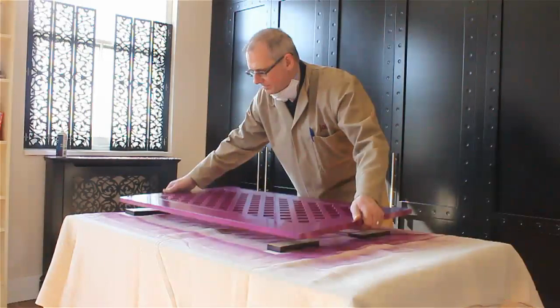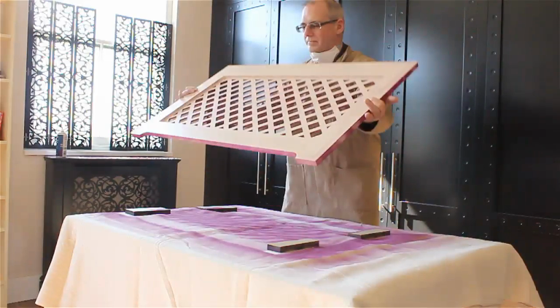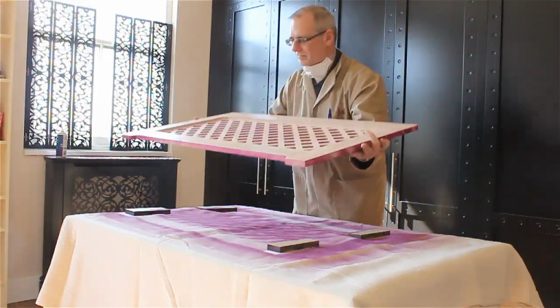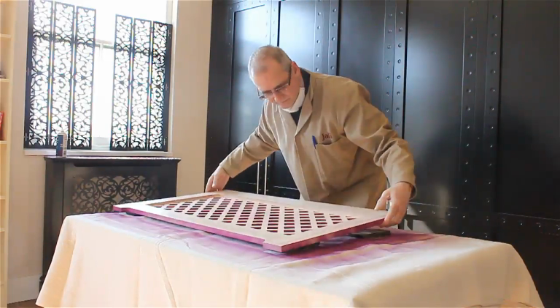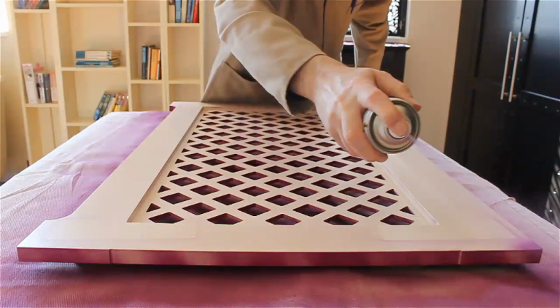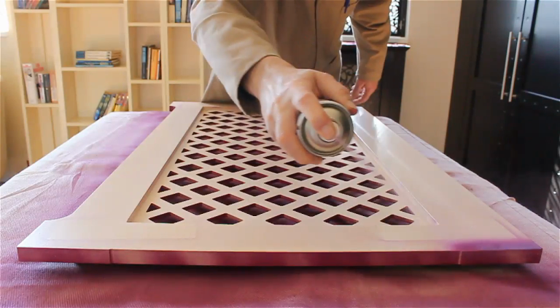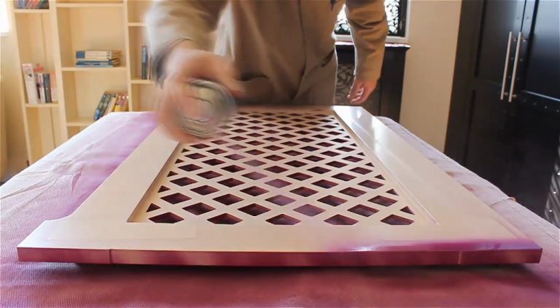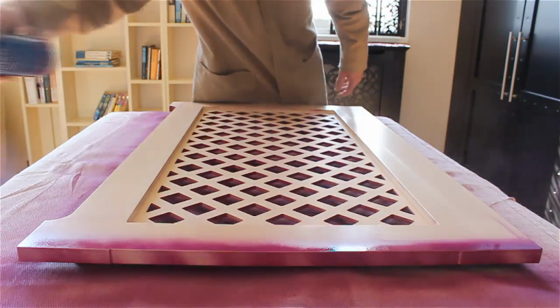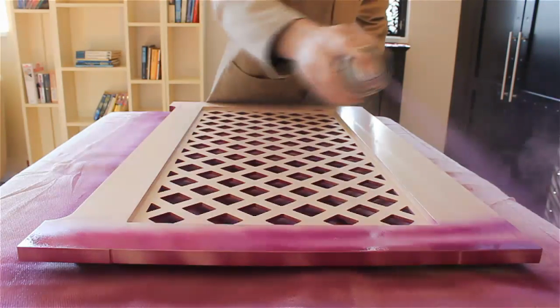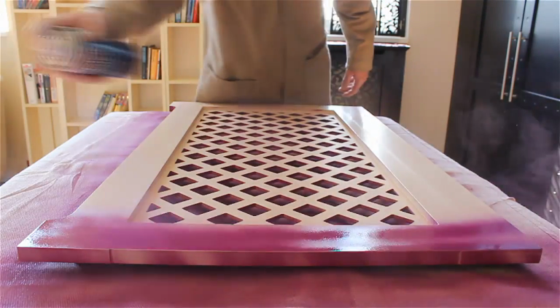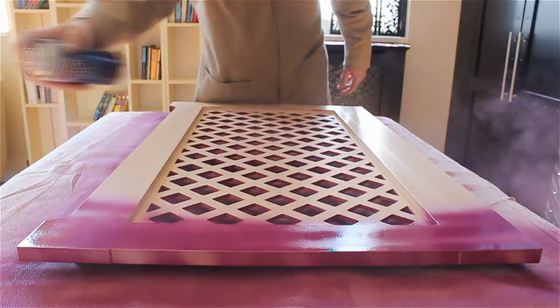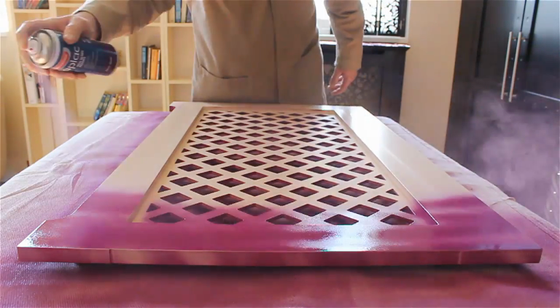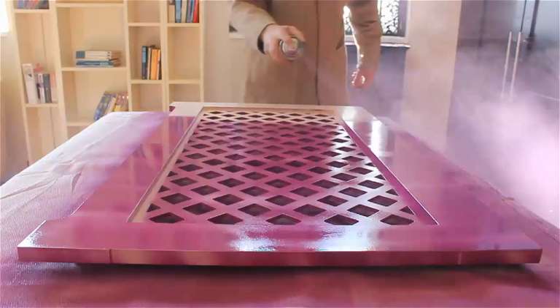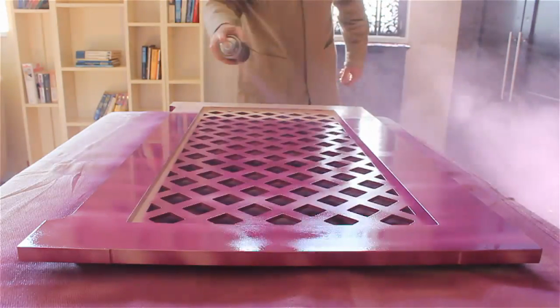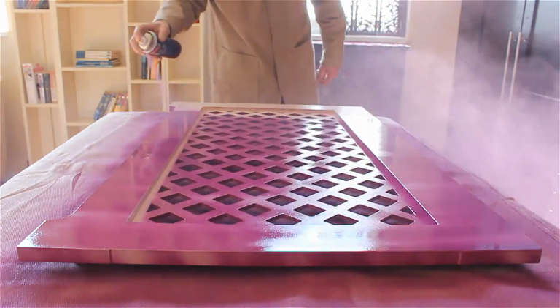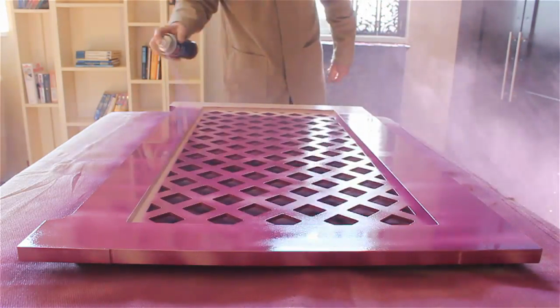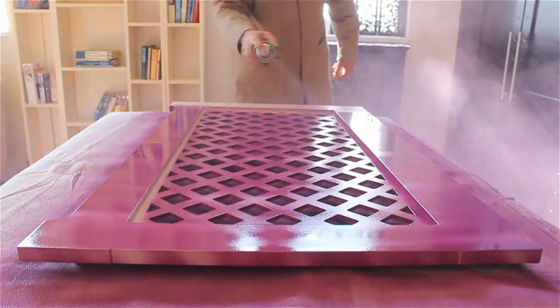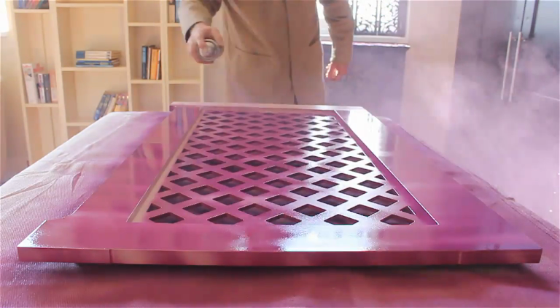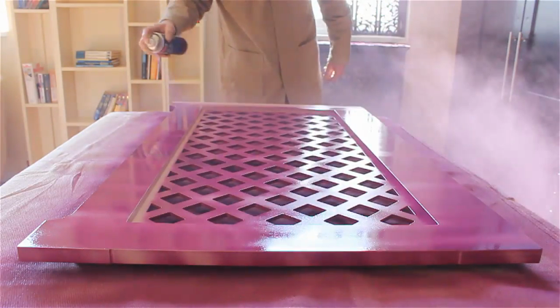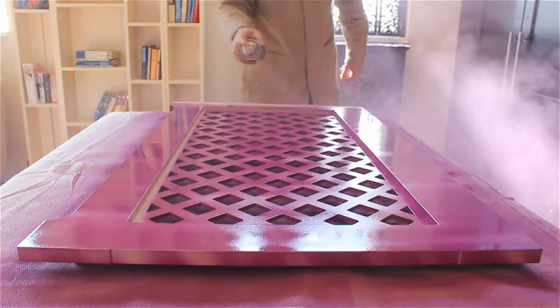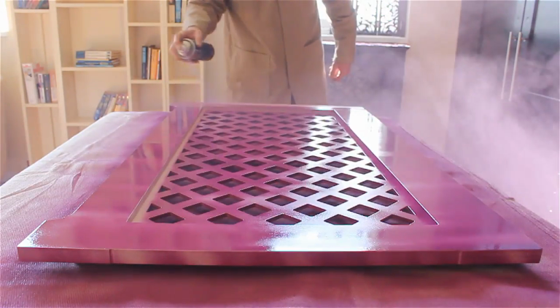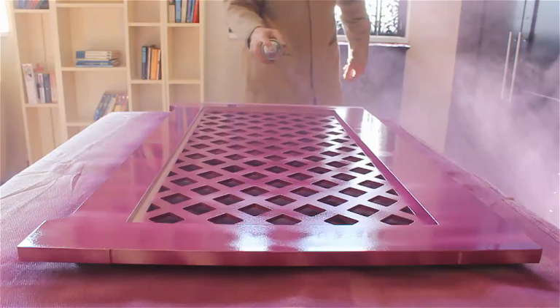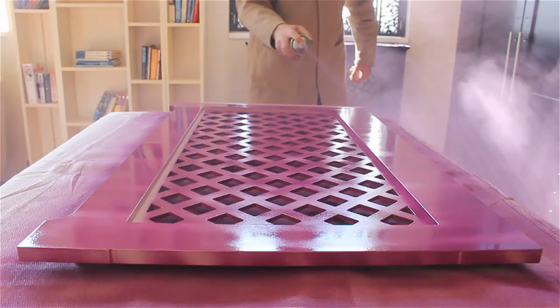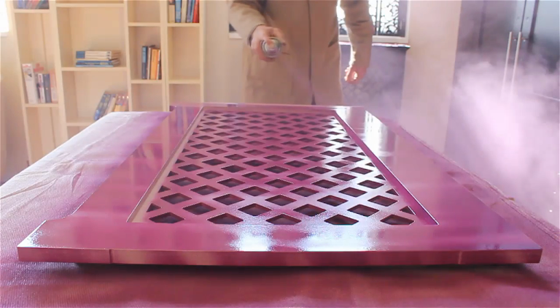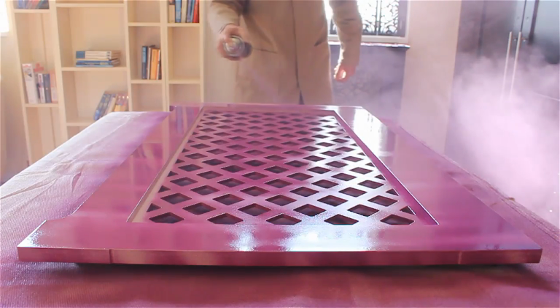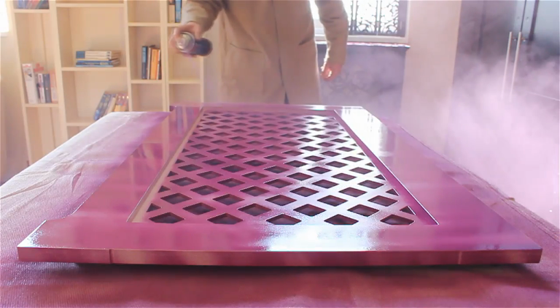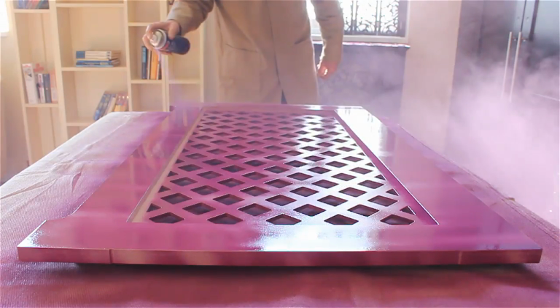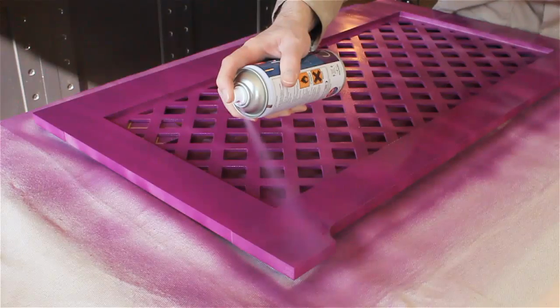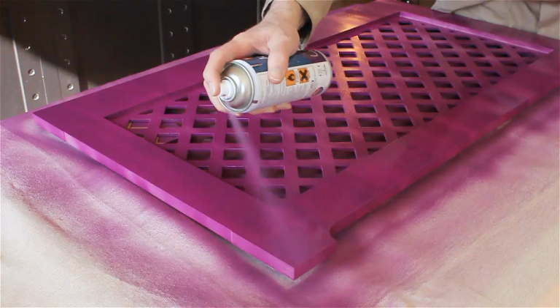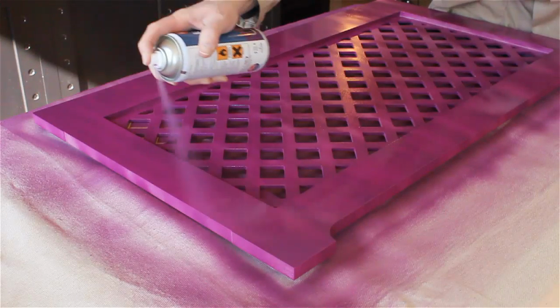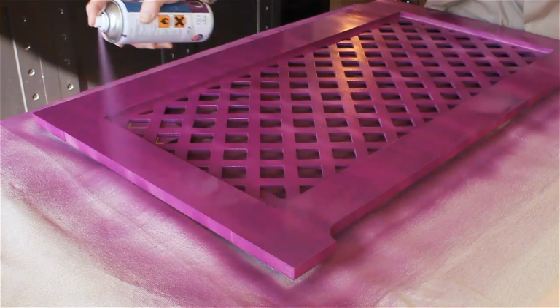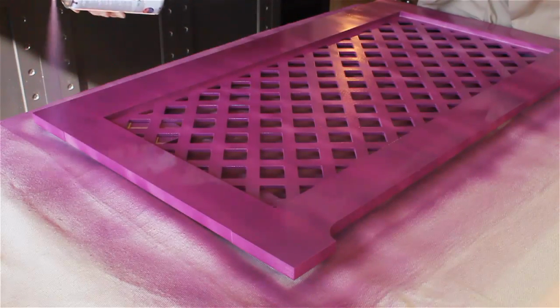Now we'll flip it over and use the same principle to do the third and fourth coat. We did long ways on the first side, so if we do short ways this time, we know they will be at right angles.